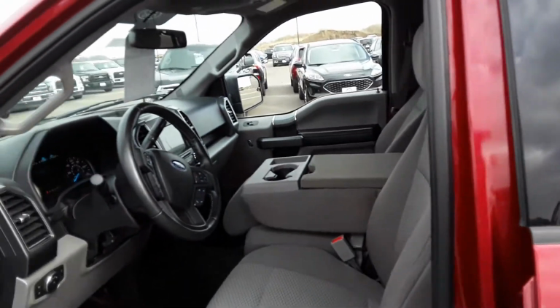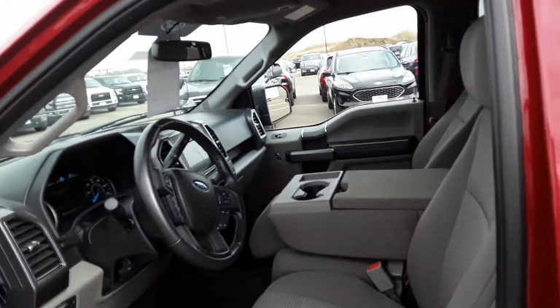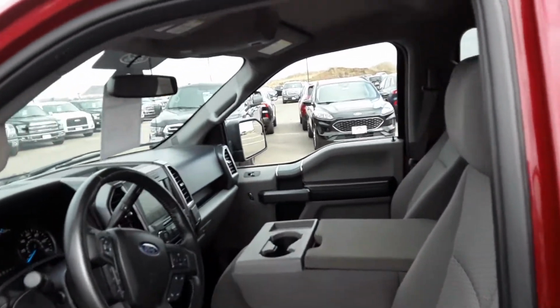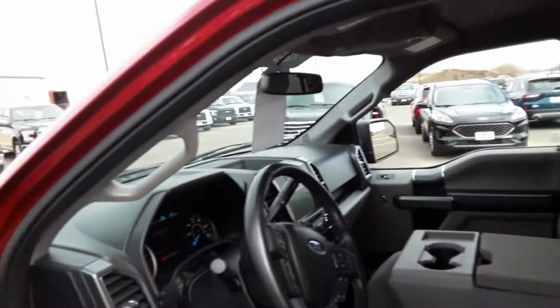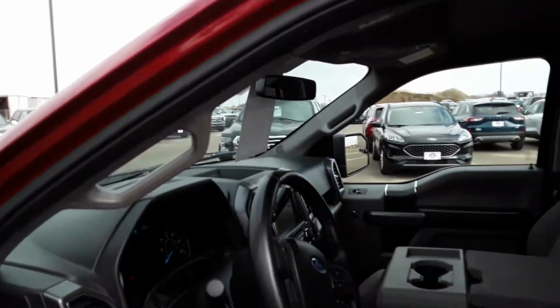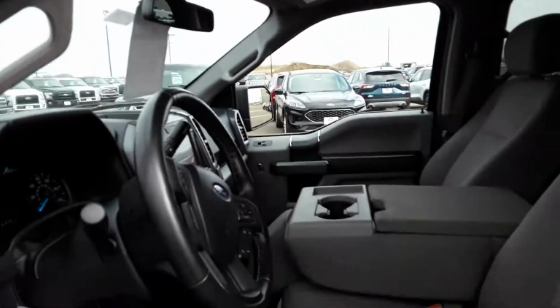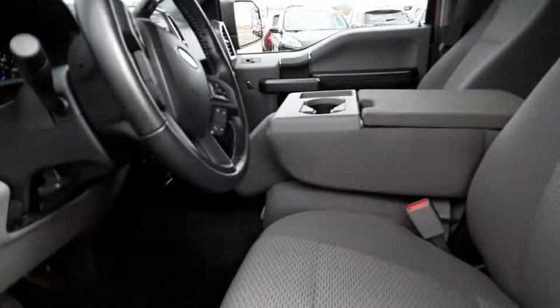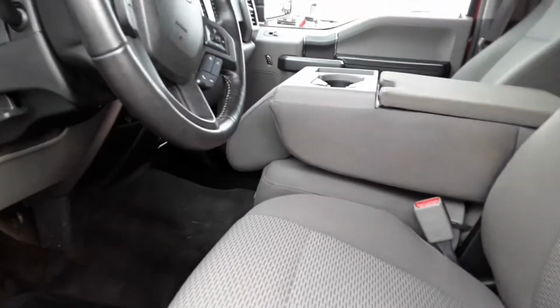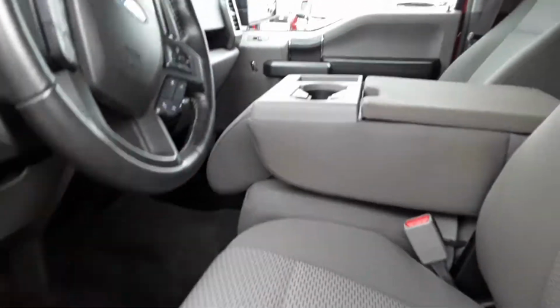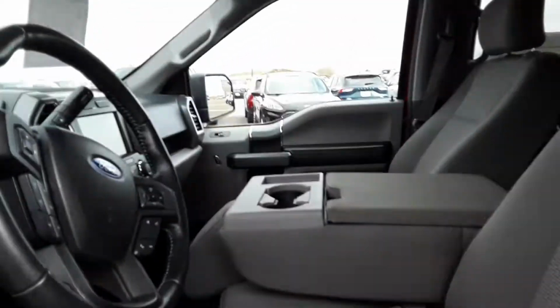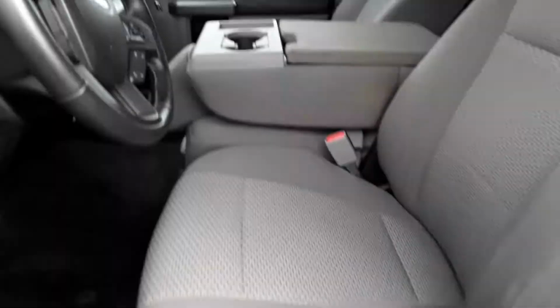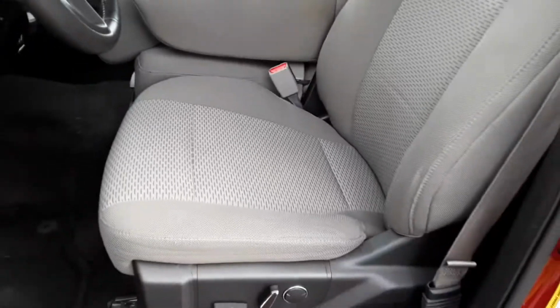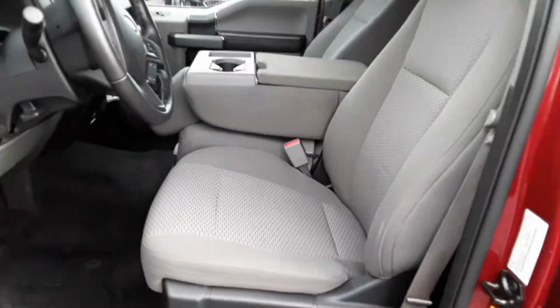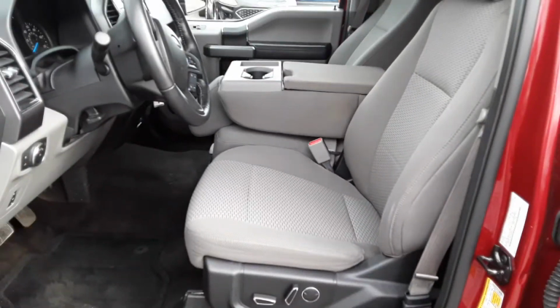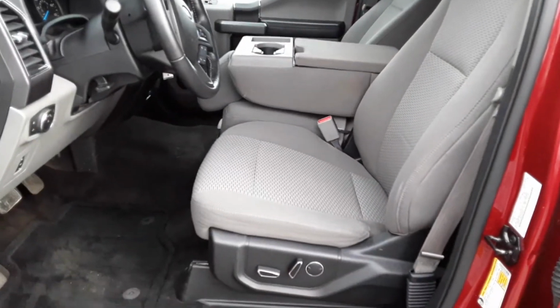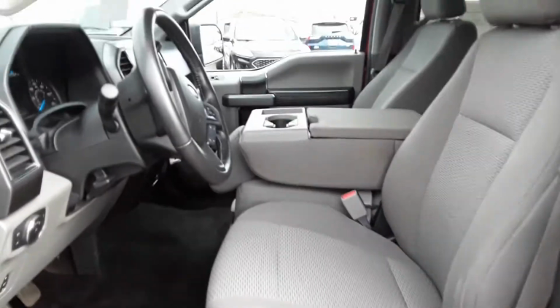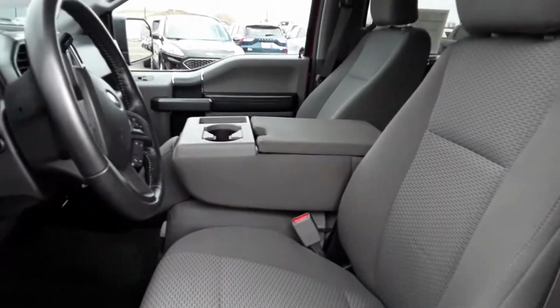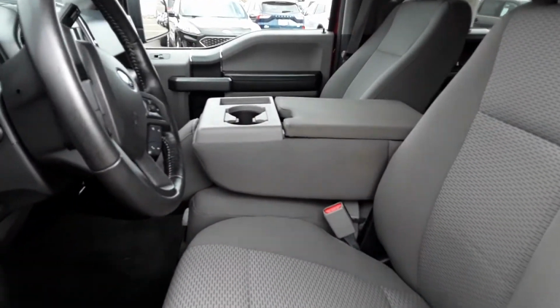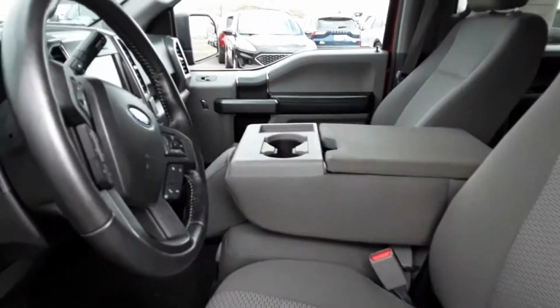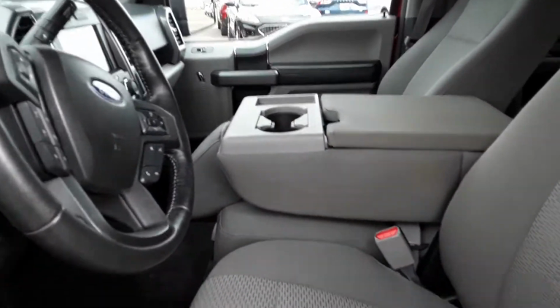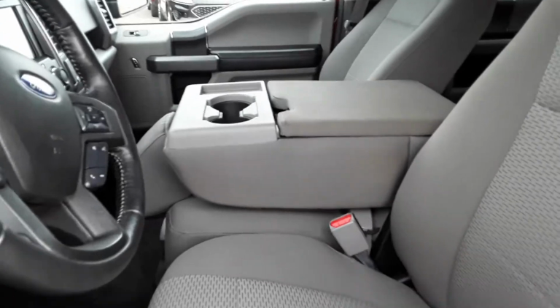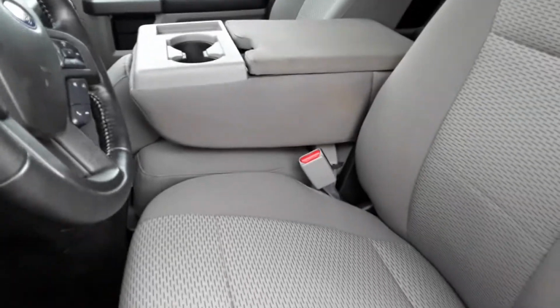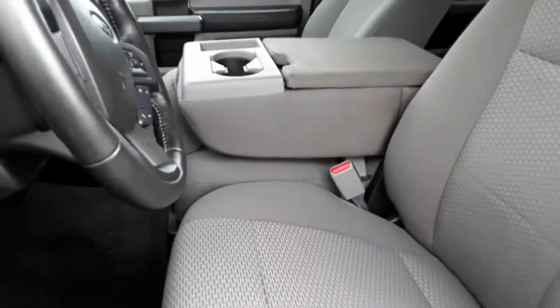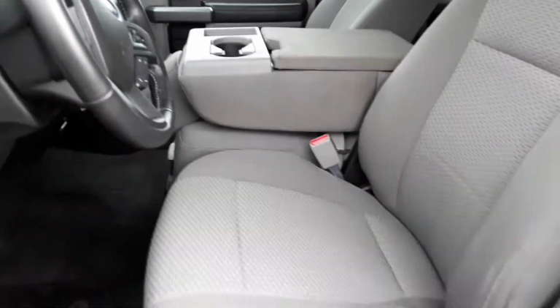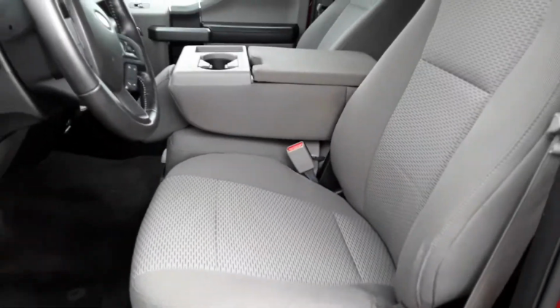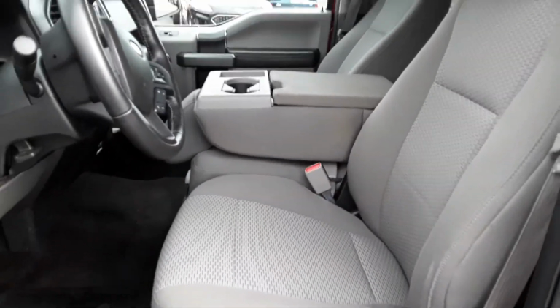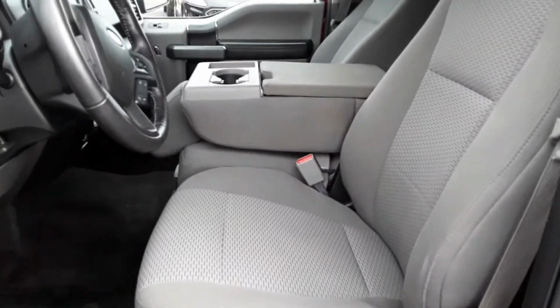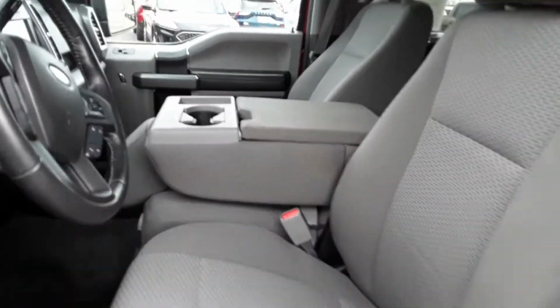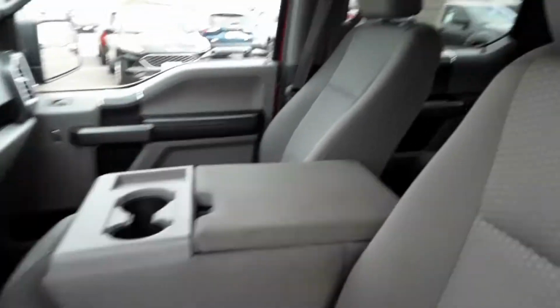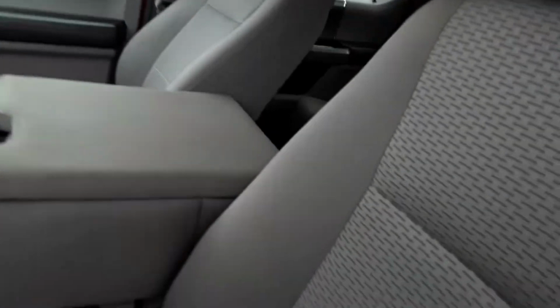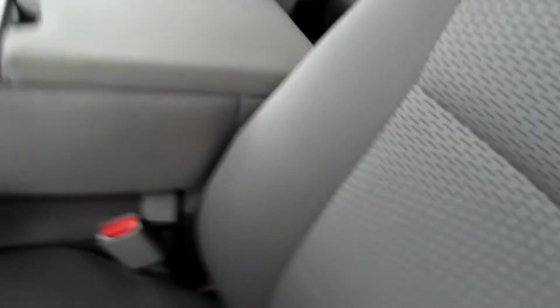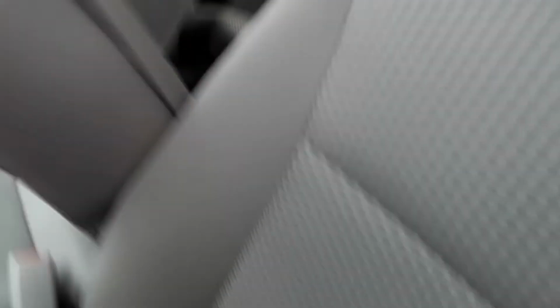Keyless entry. Power everything. This does have the 40-20-40 seat, which is the armrest that goes up, so it's a true six passenger.